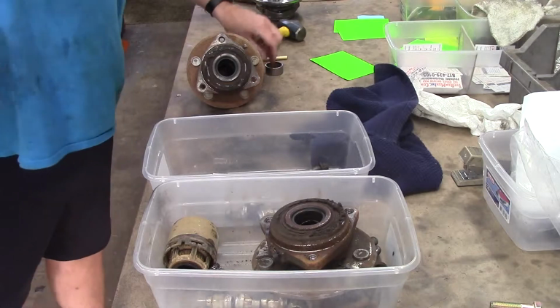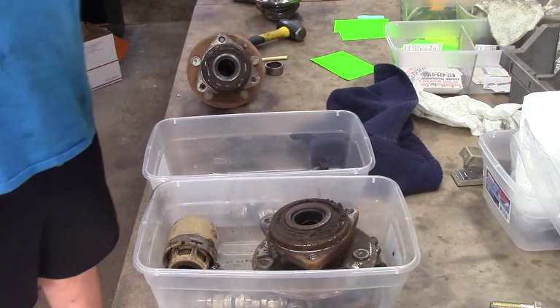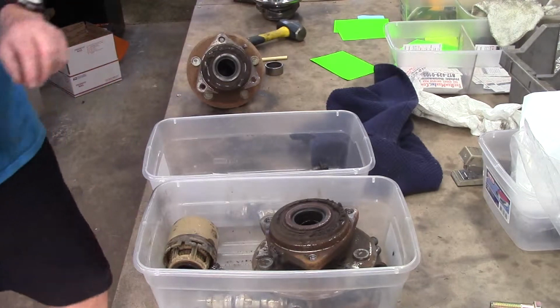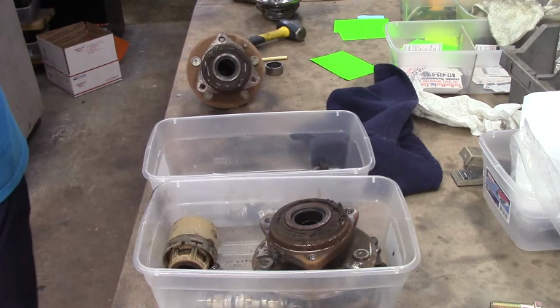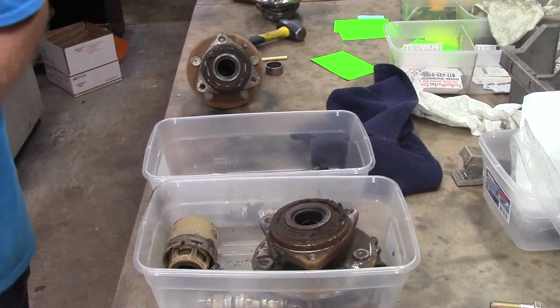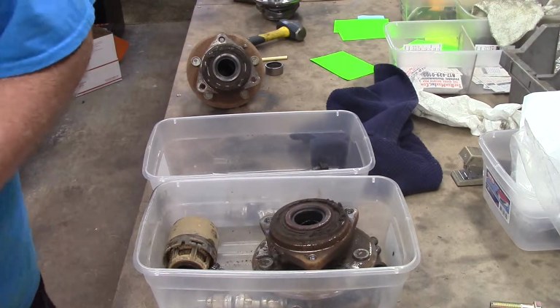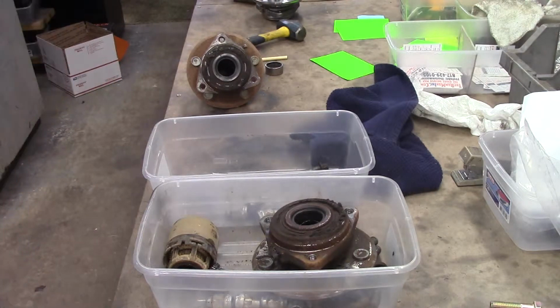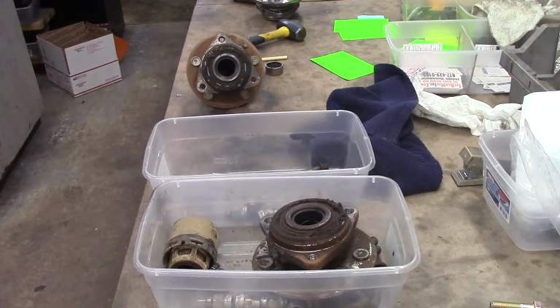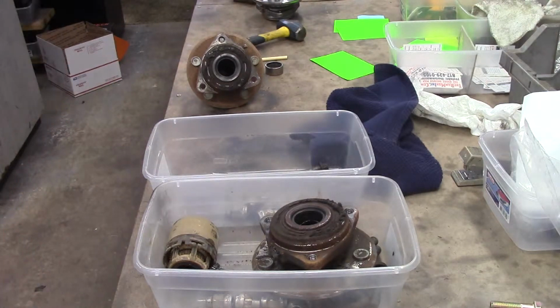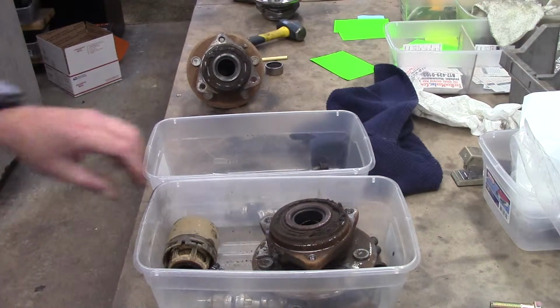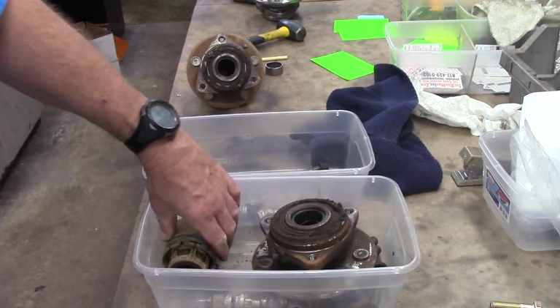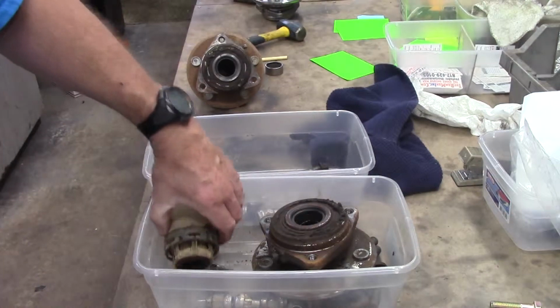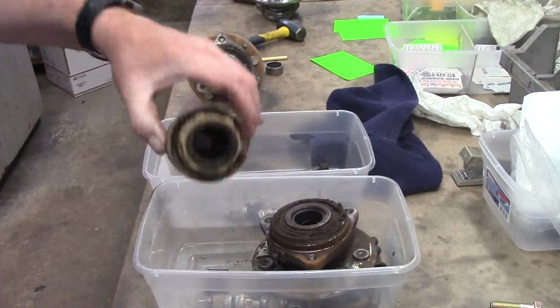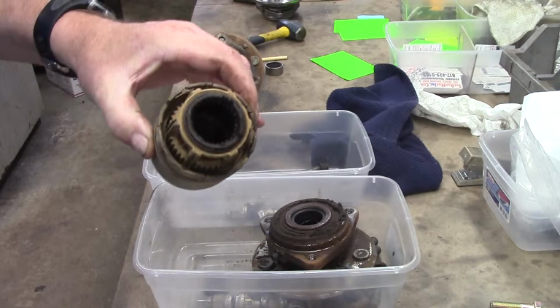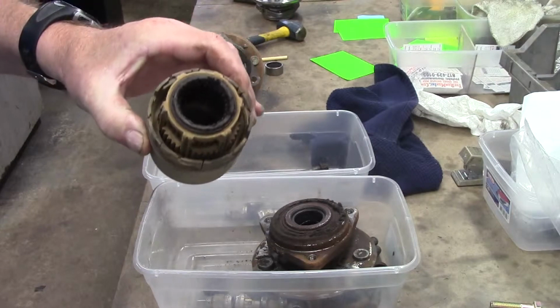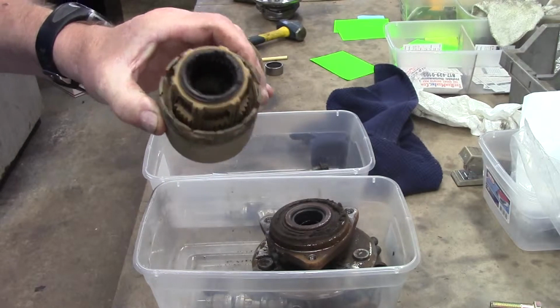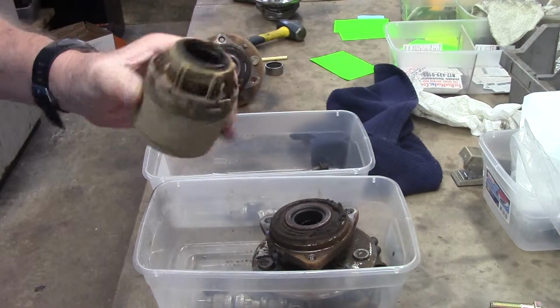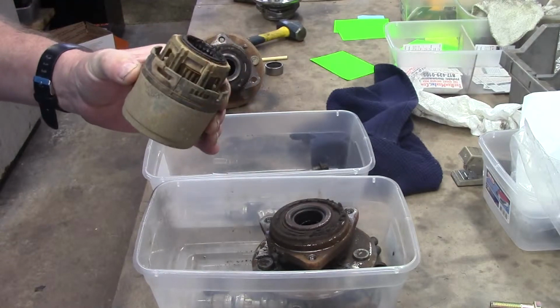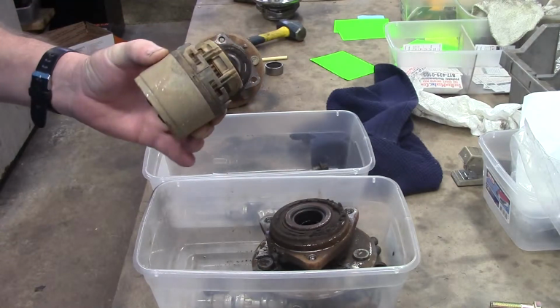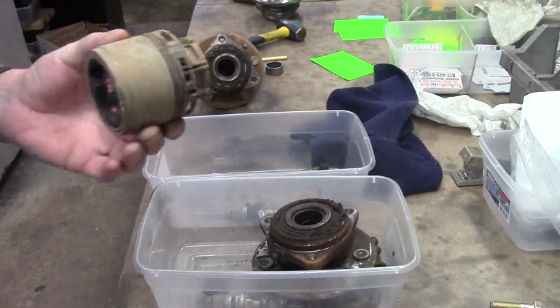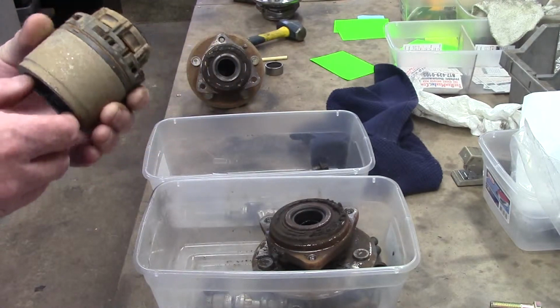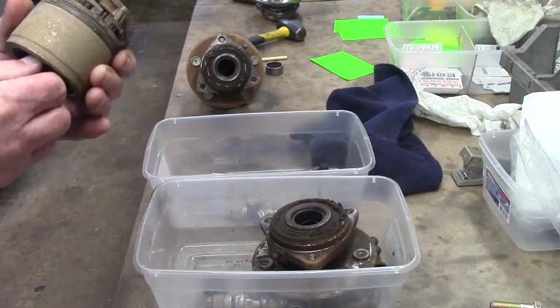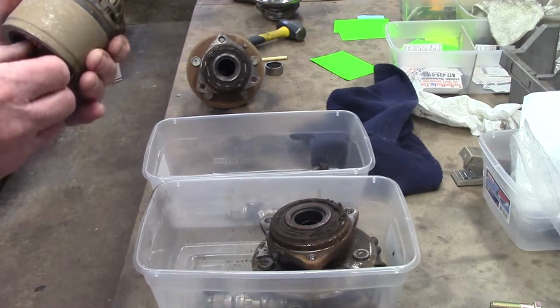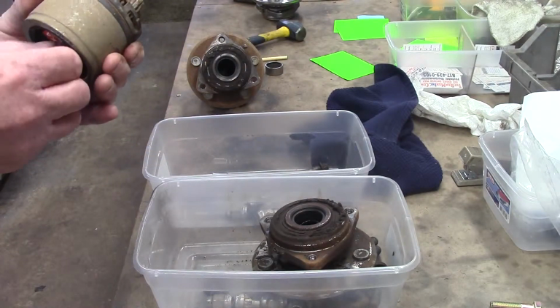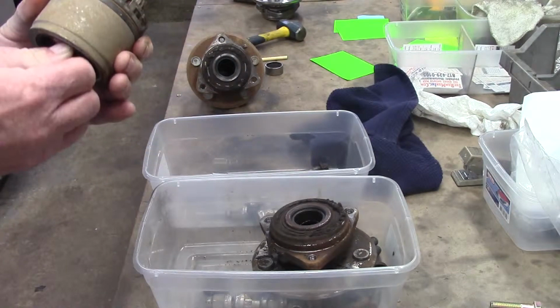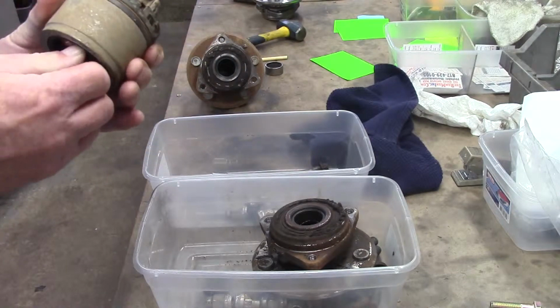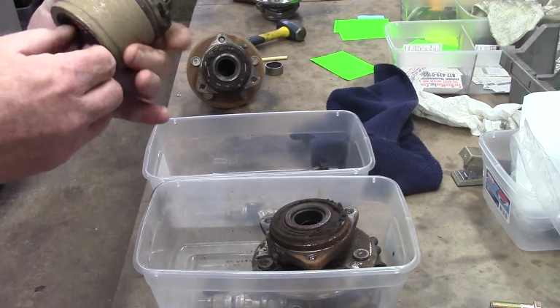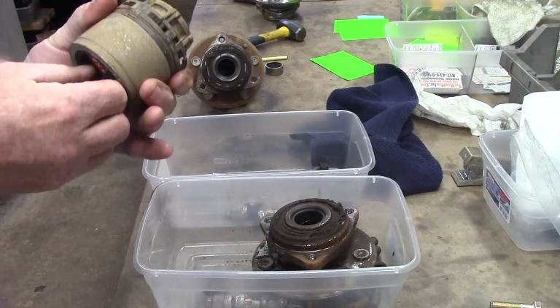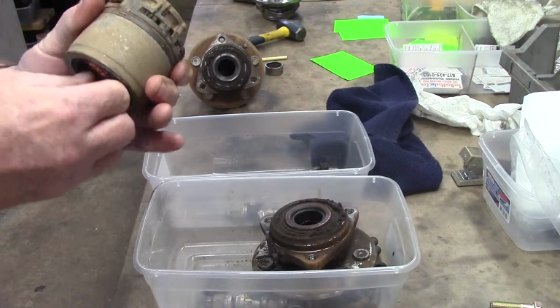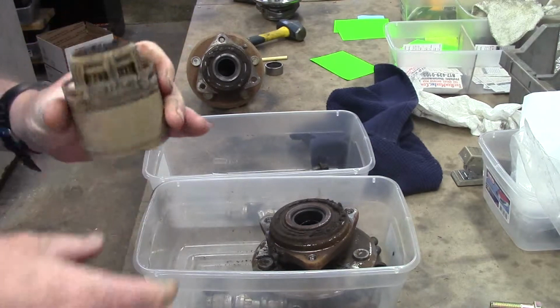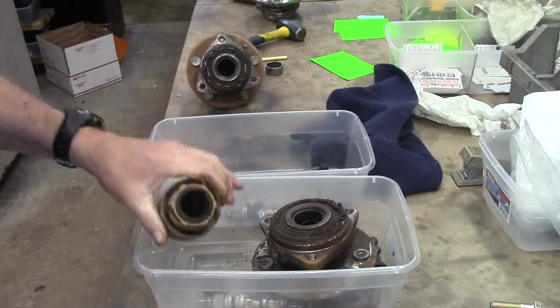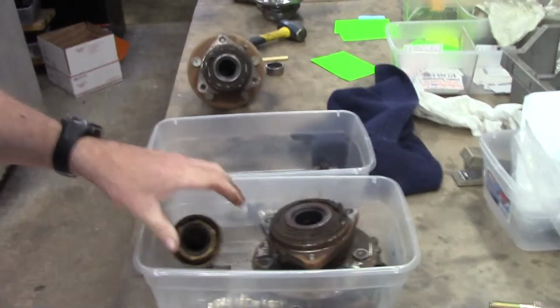God bless you. God bless America. Simple little maintenance. Bye. Nope — she don't work no more.